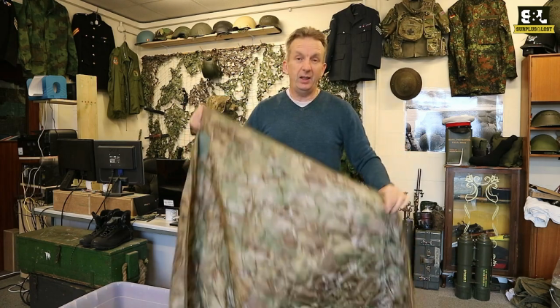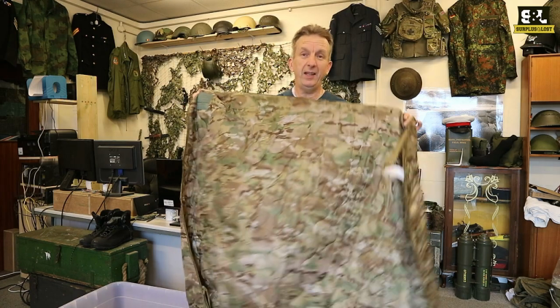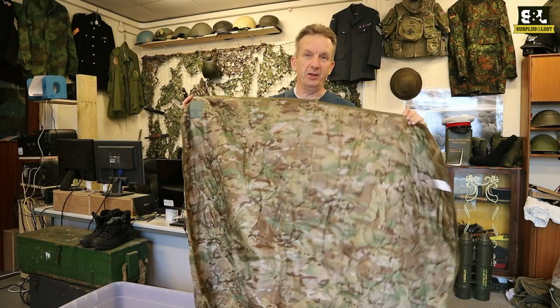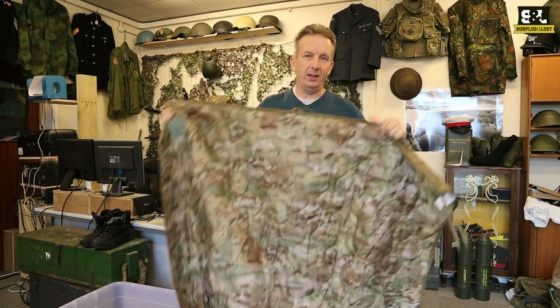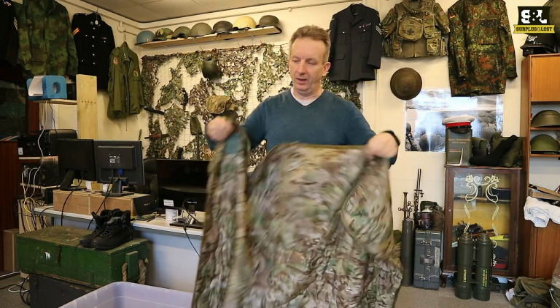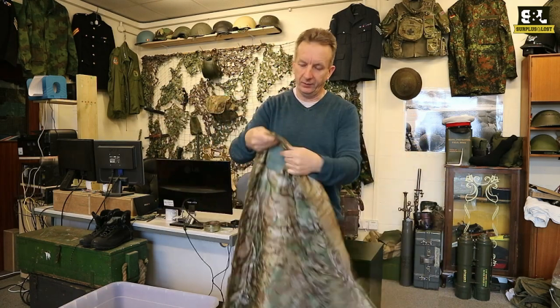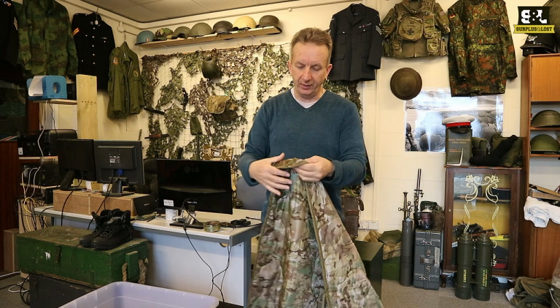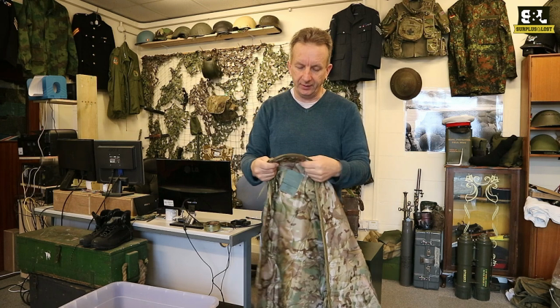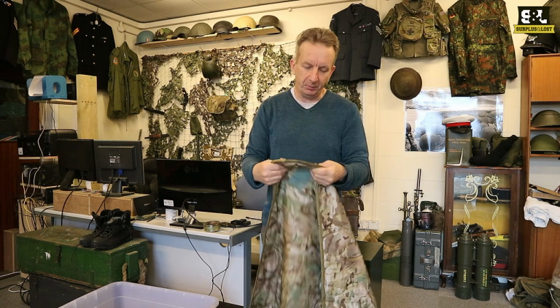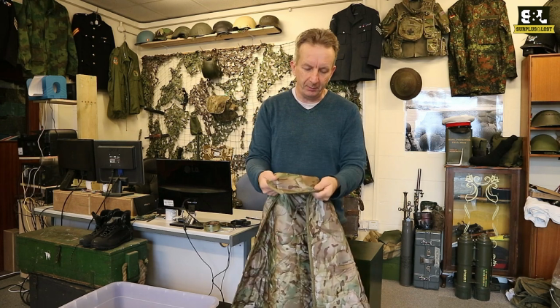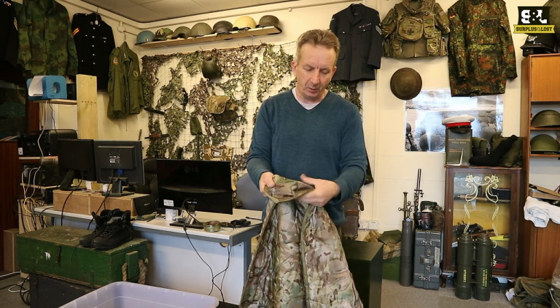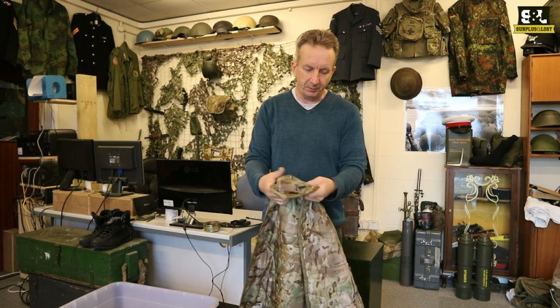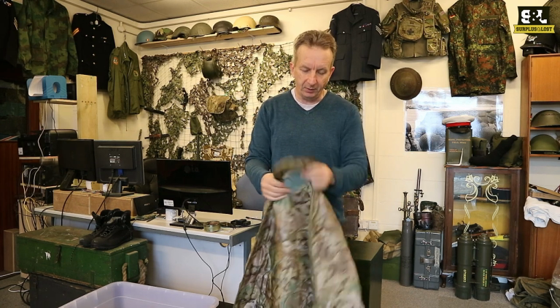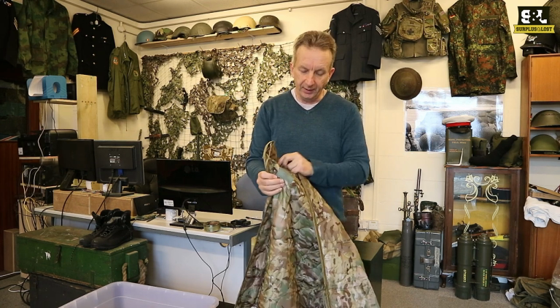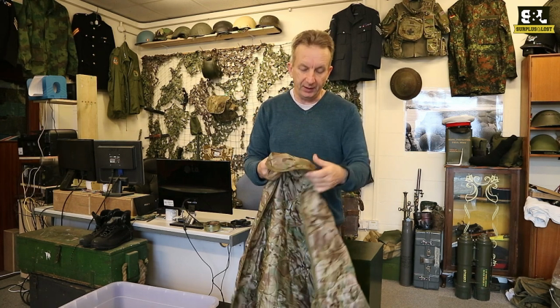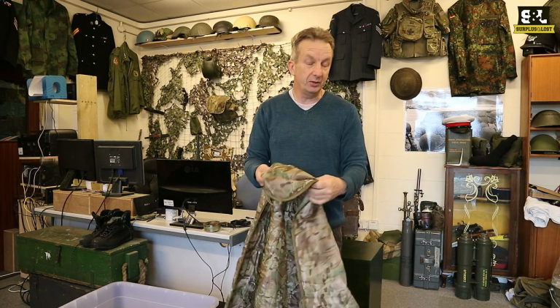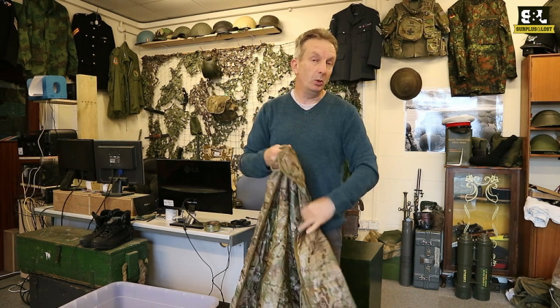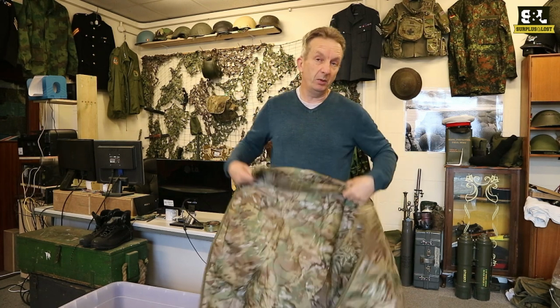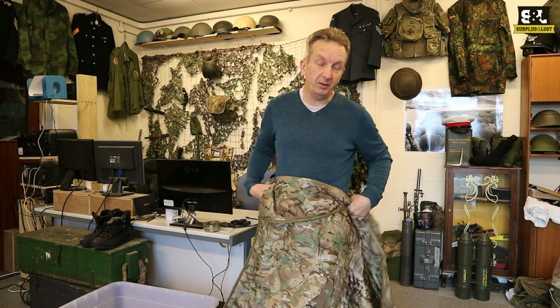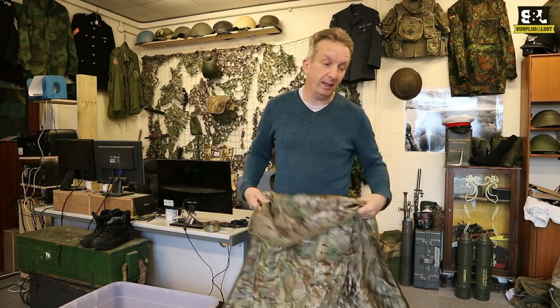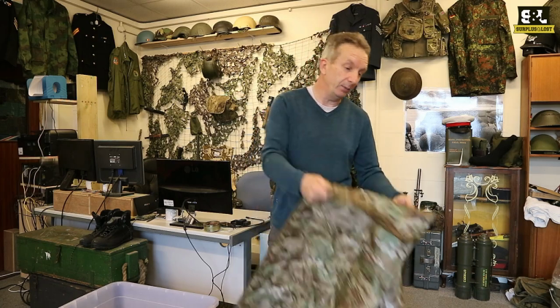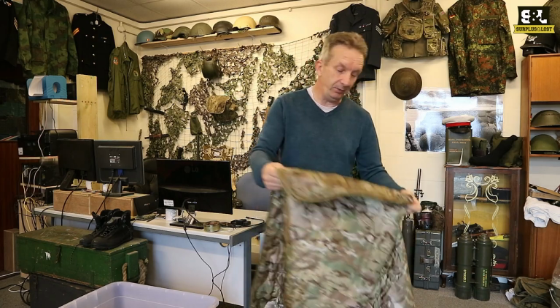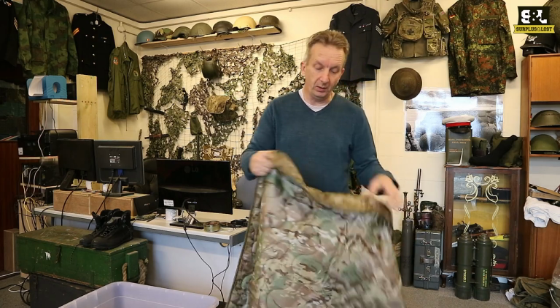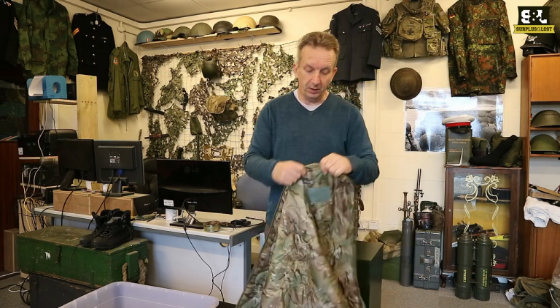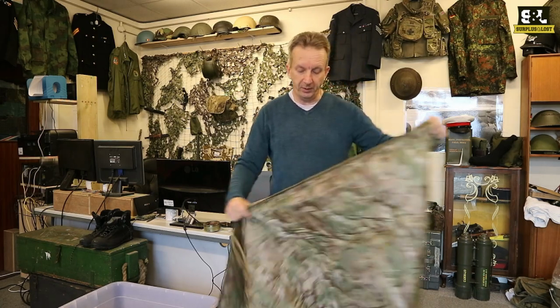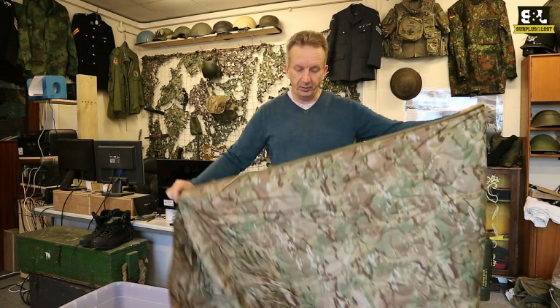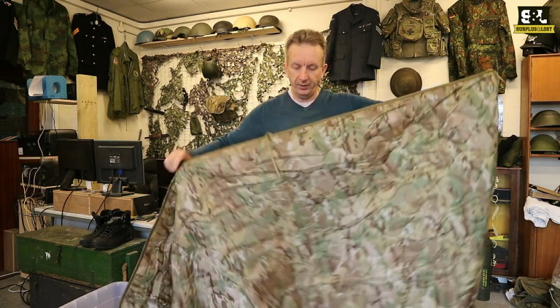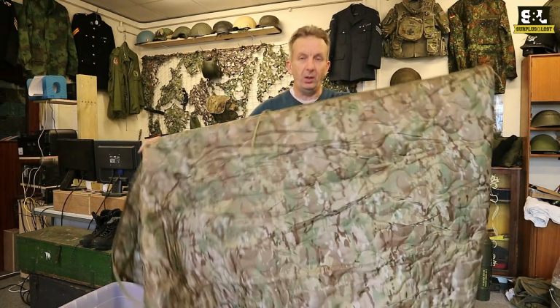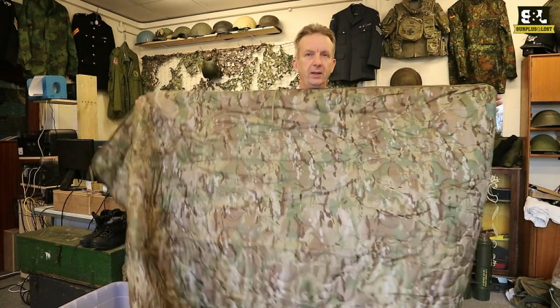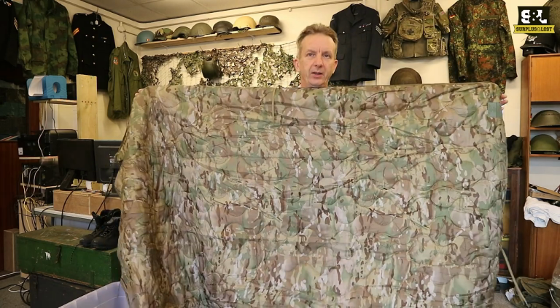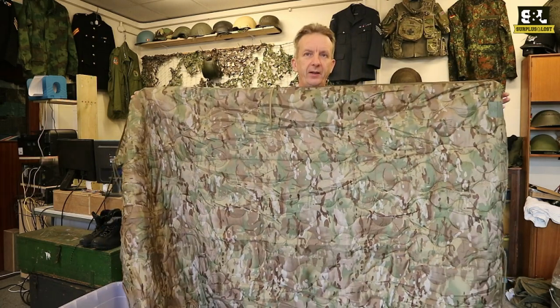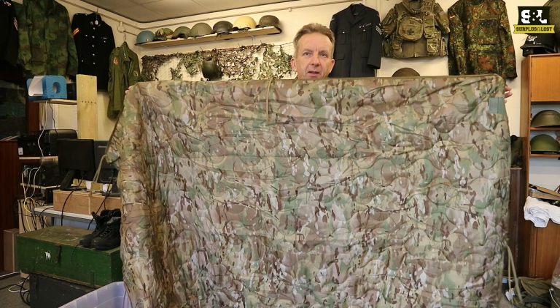You can also use this as a blanket. It's a modern quilted fabric and it's going to give you a good degree of warmth. So if you want to use that as a blanket as well as keeping you warm when you're wearing a poncho, that might just be the thing for you.